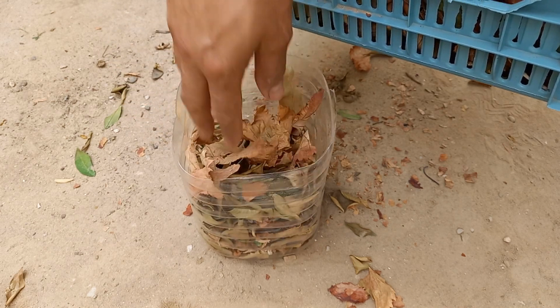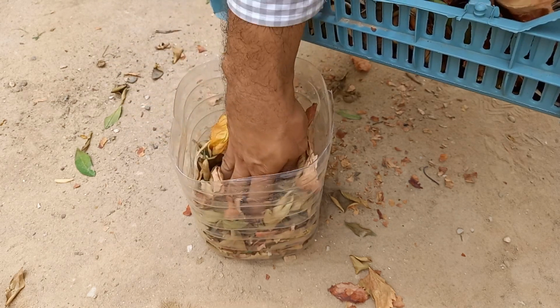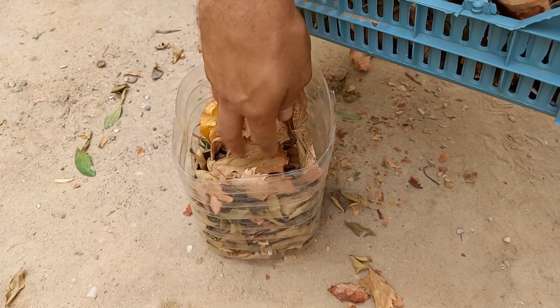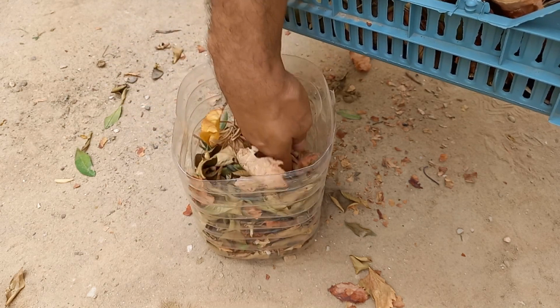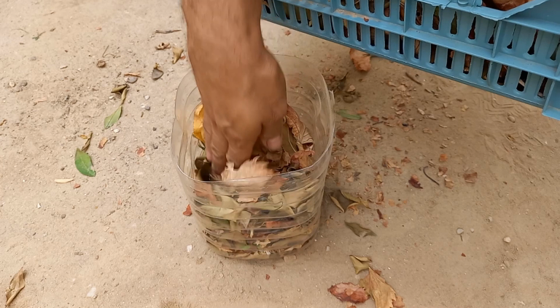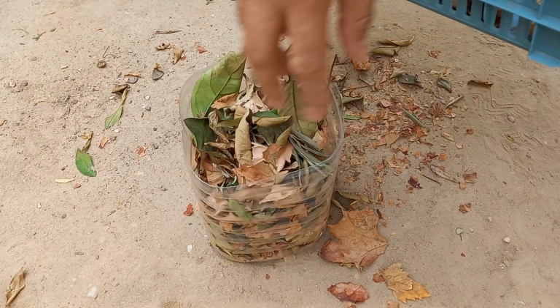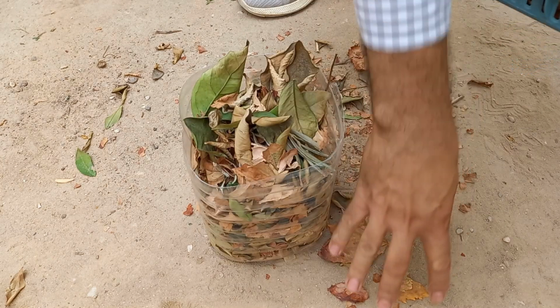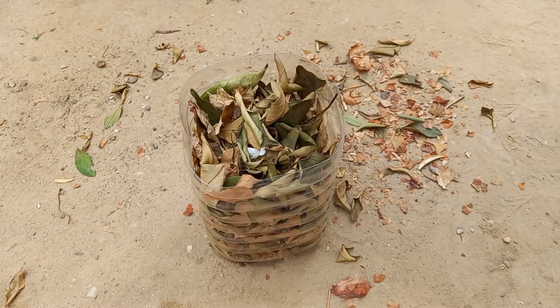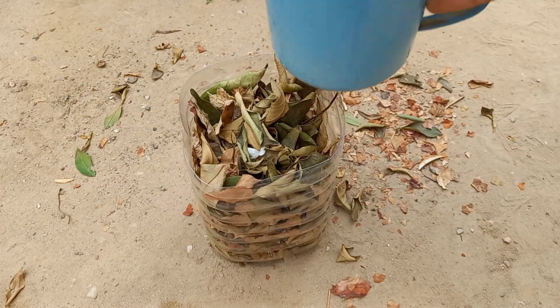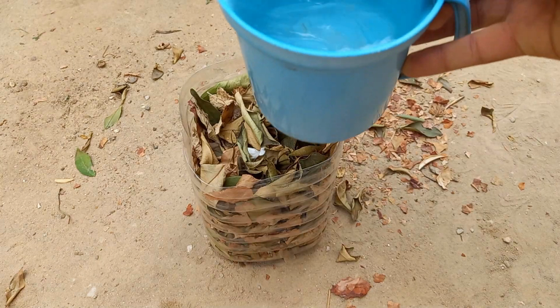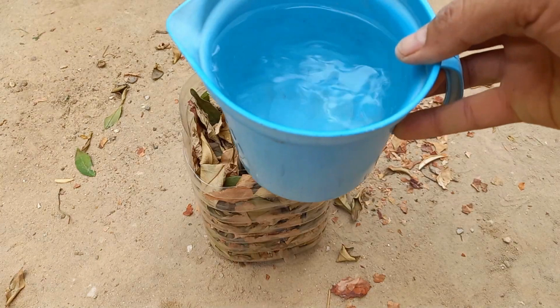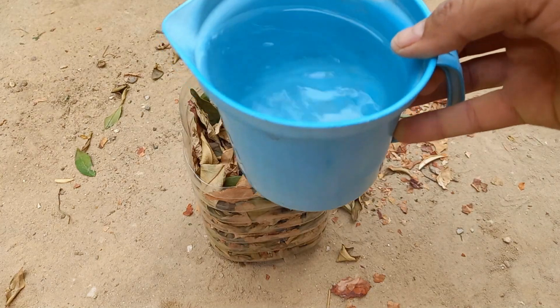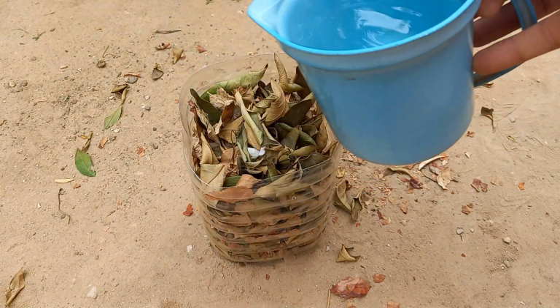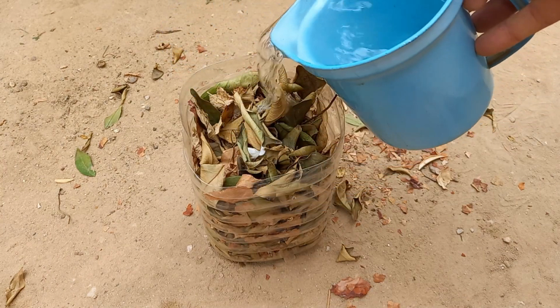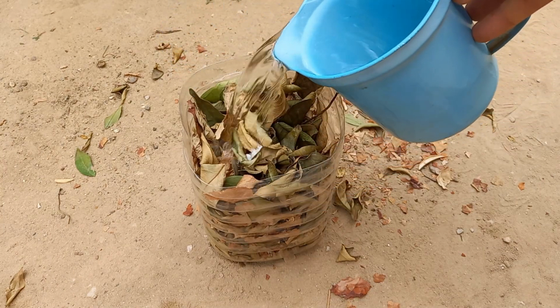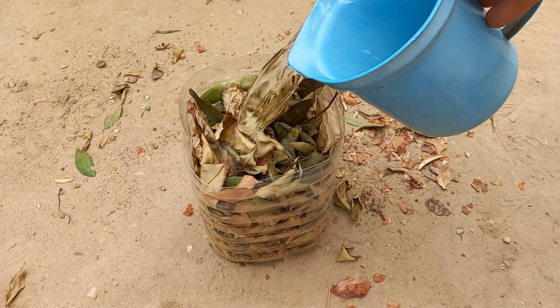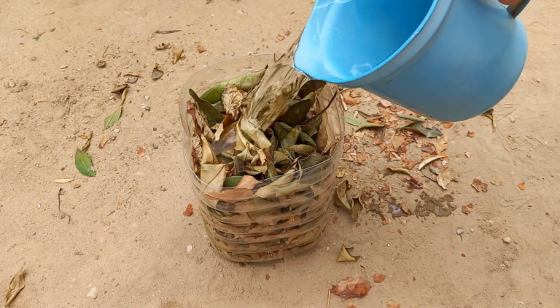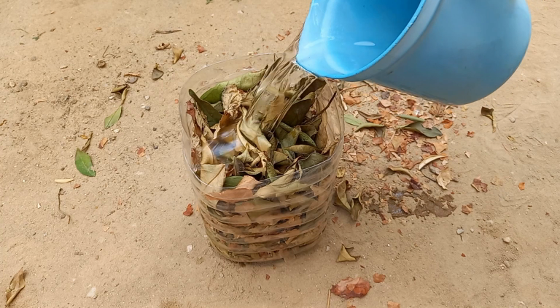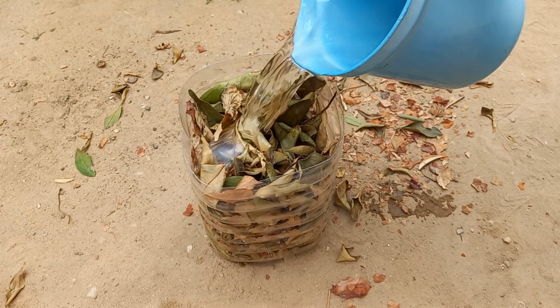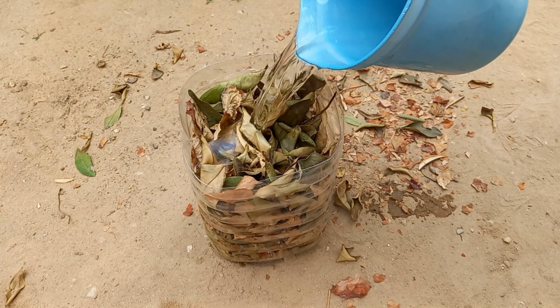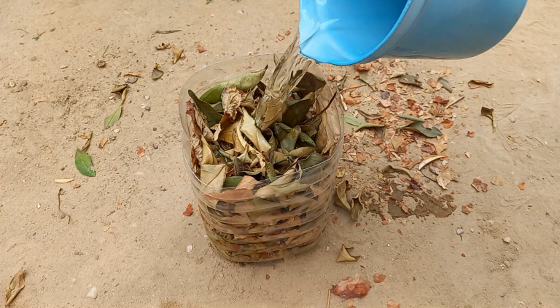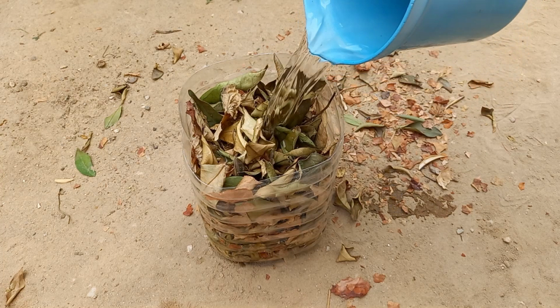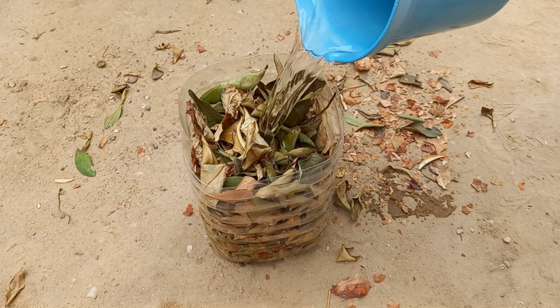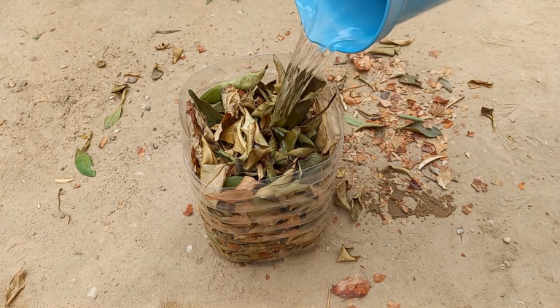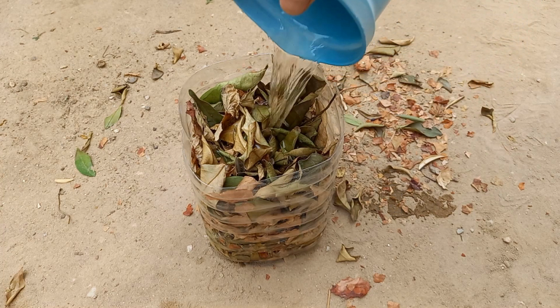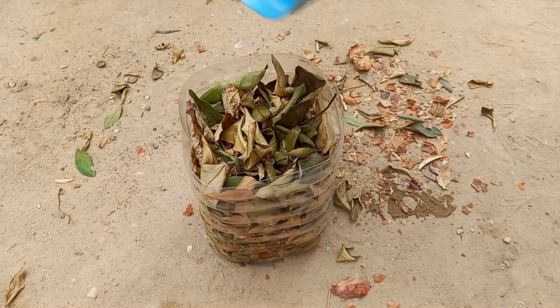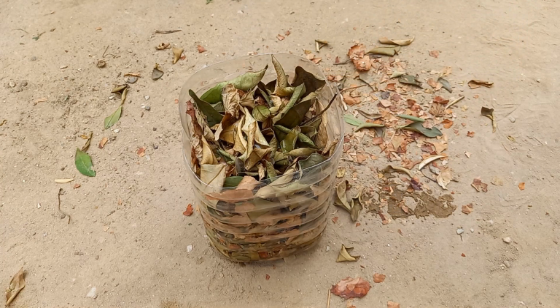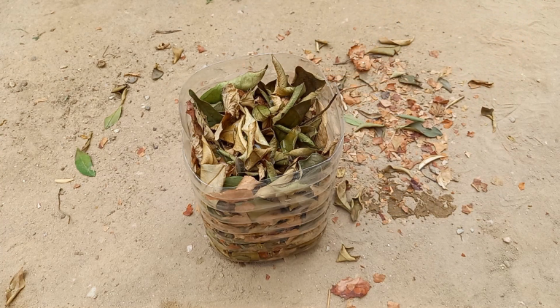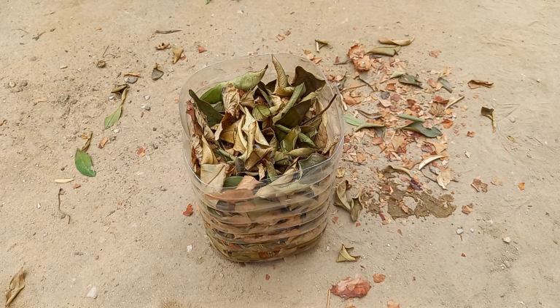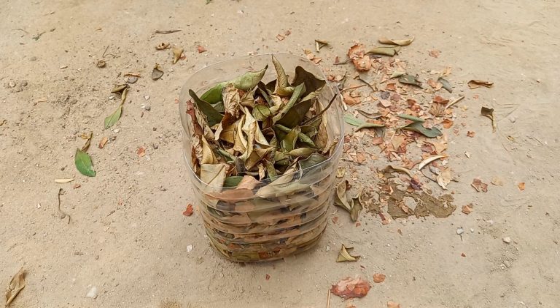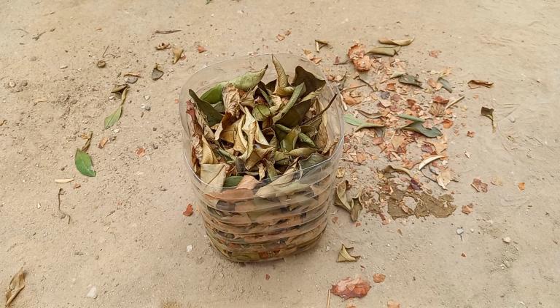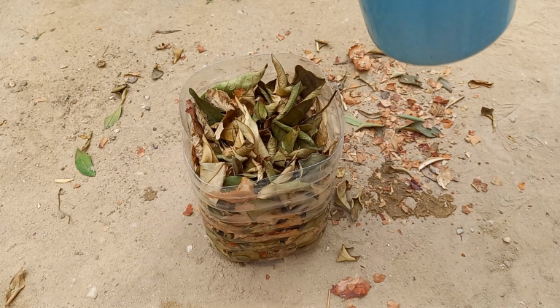You'll also need a large container or bucket and water. Fill the container with water, ensuring the leaves are fully submerged. Use enough water to cover them completely.